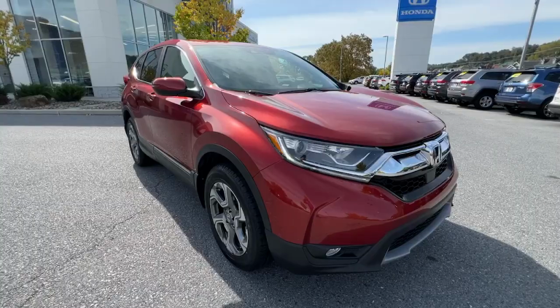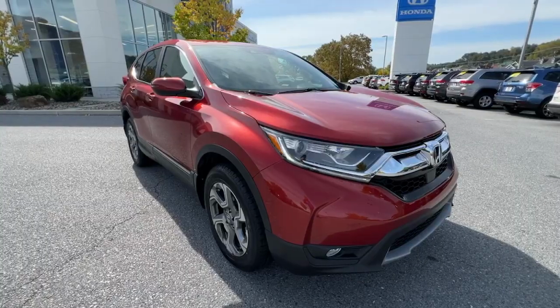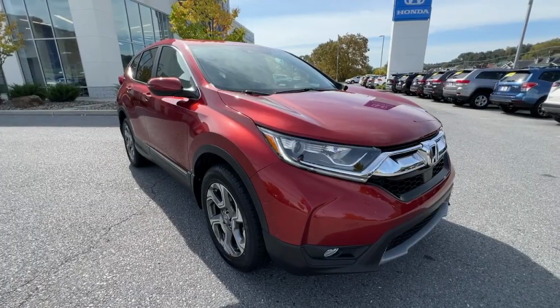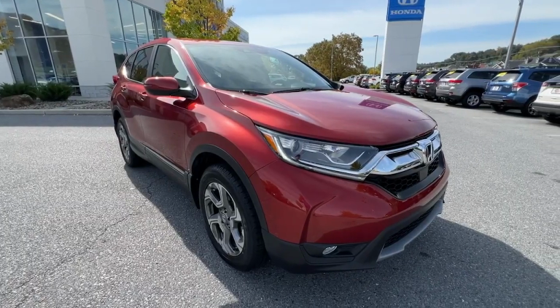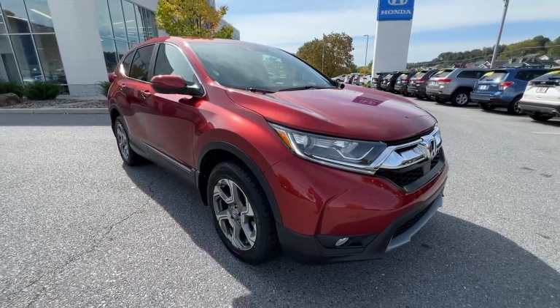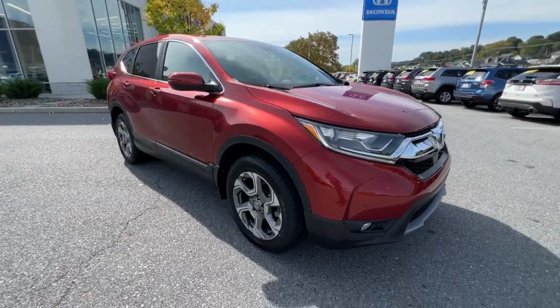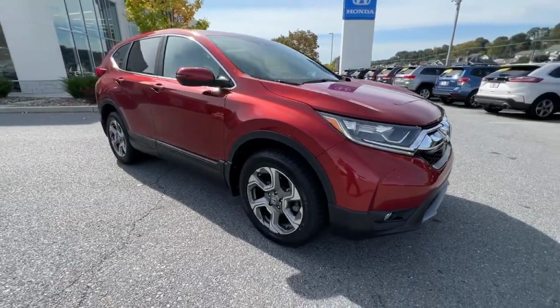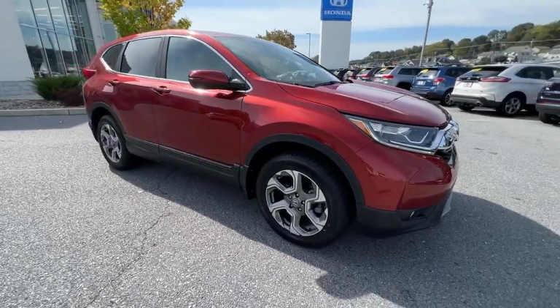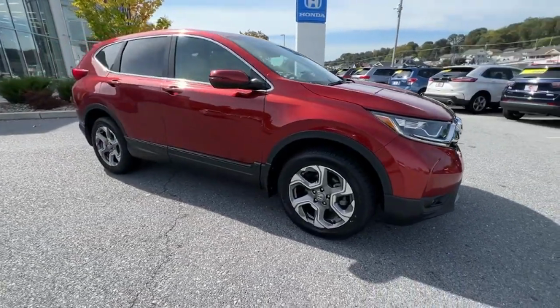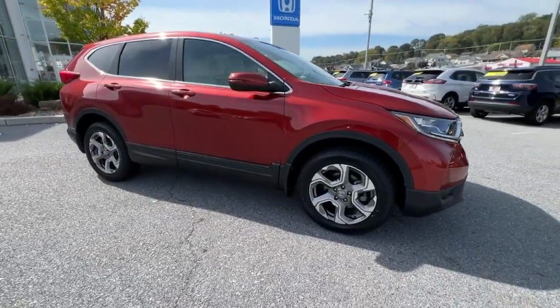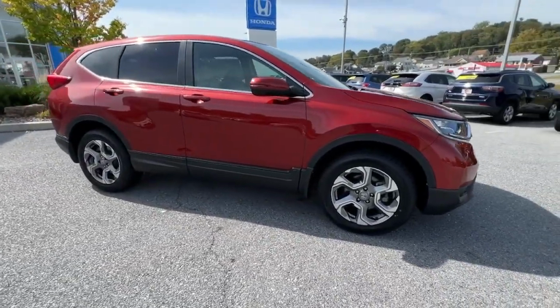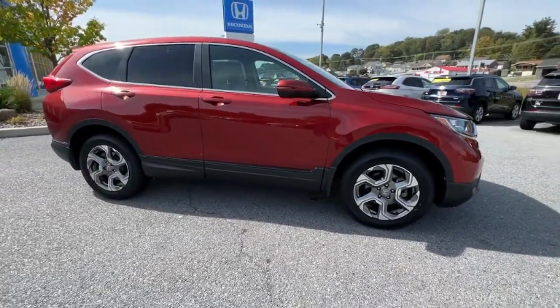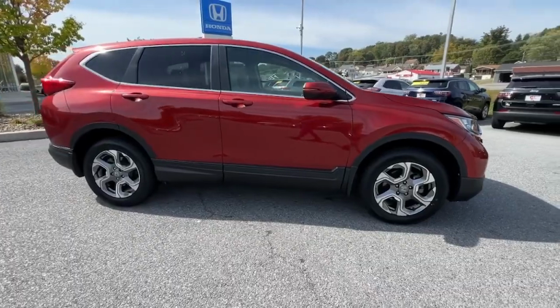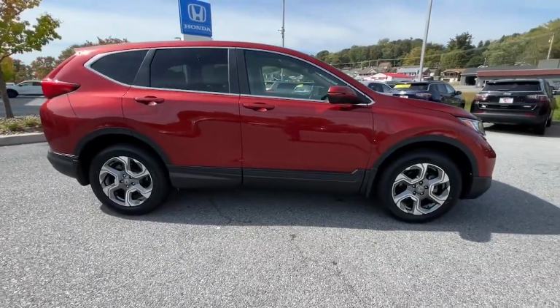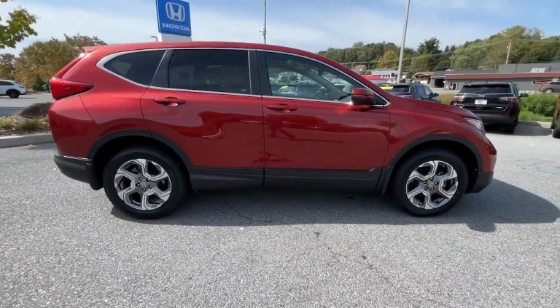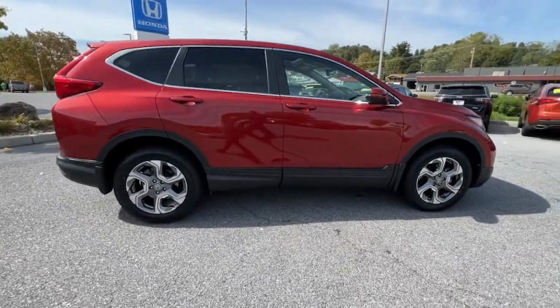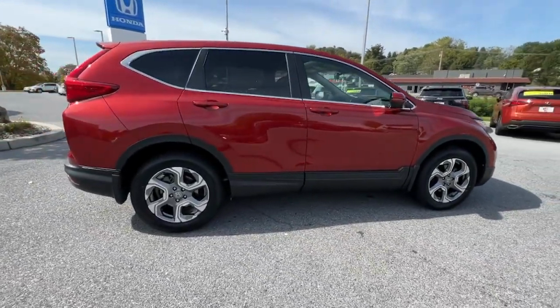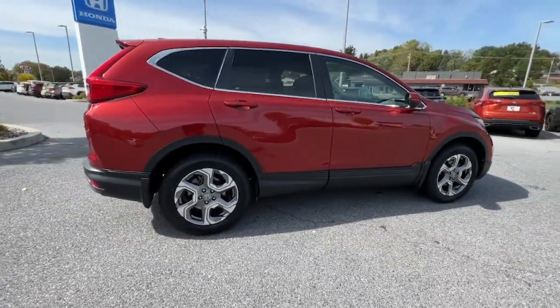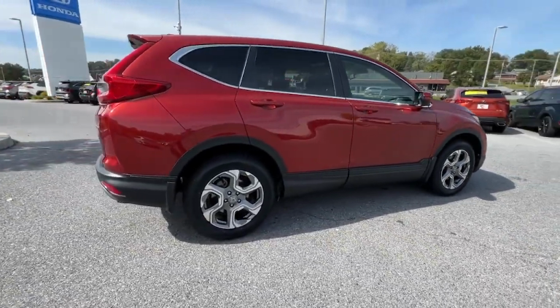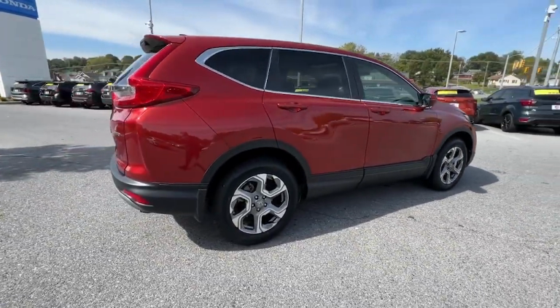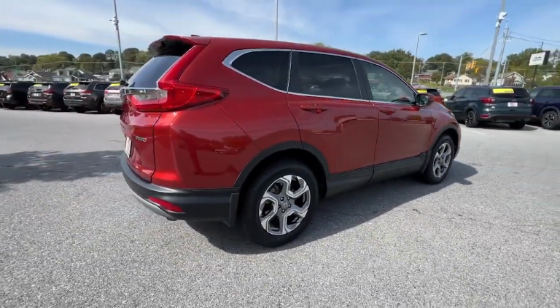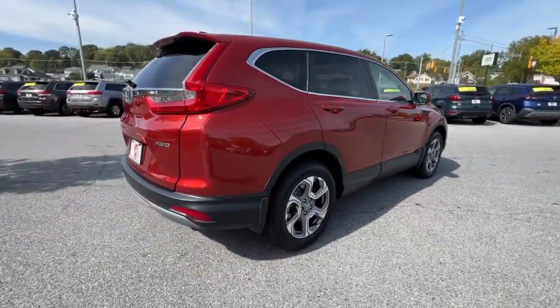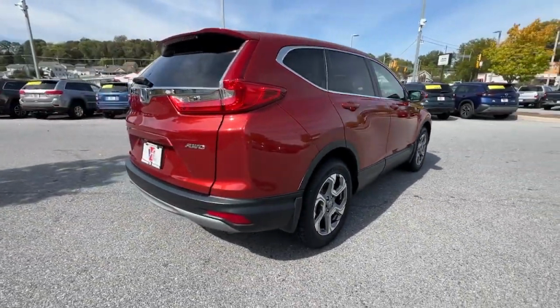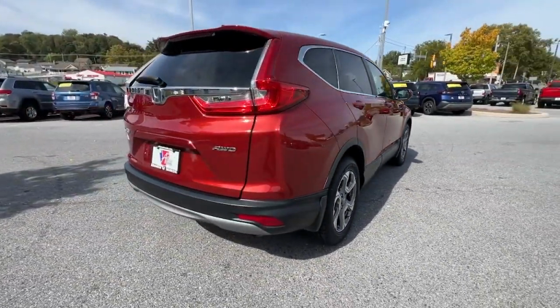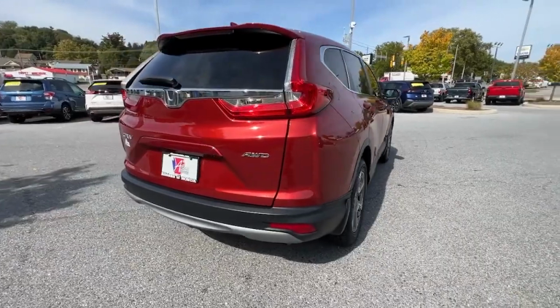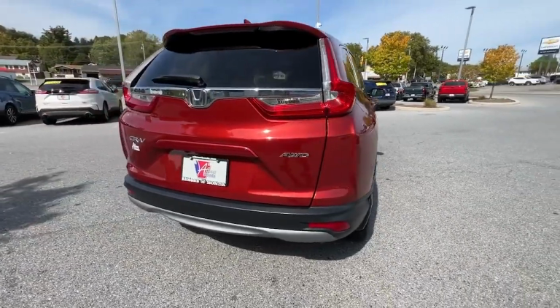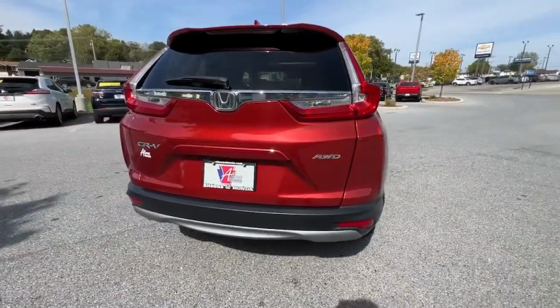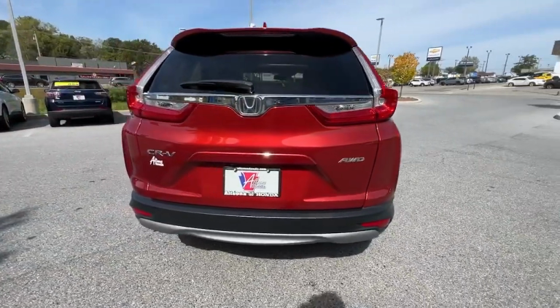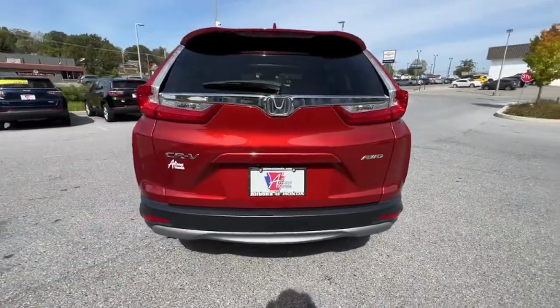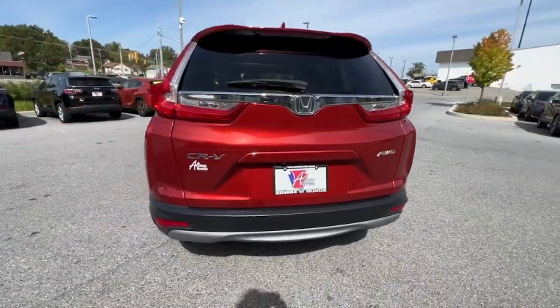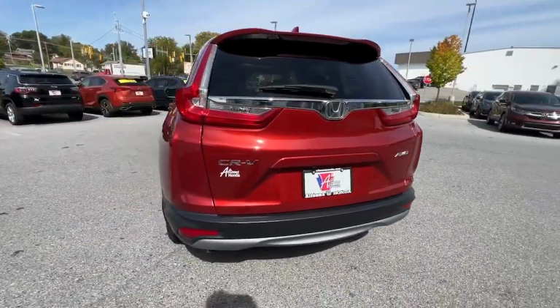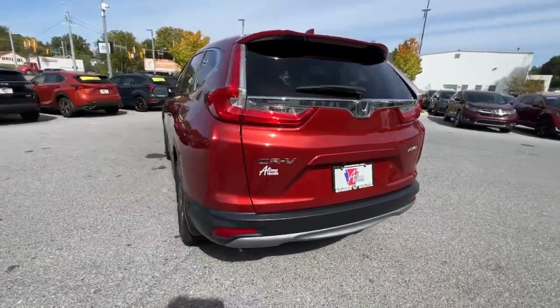You're gonna love the 2019 Honda CR-V. With less than 25,000 miles on the odometer, this vehicle stands out from the rest. Prepare to fall in love with this sleek, tech-savvy CR-V.